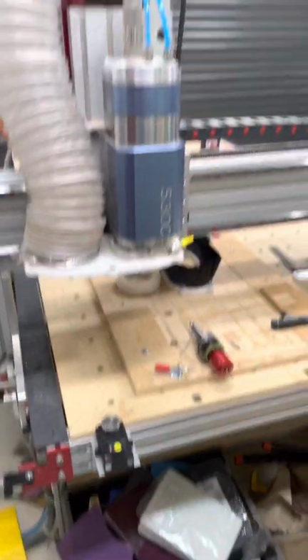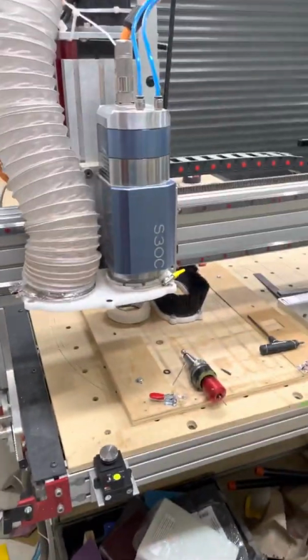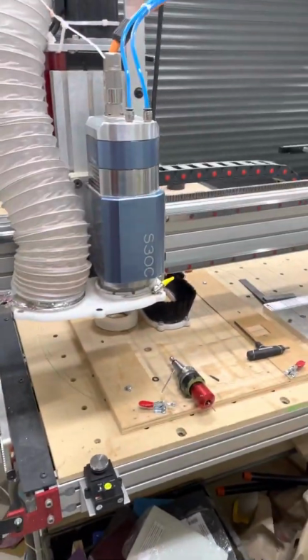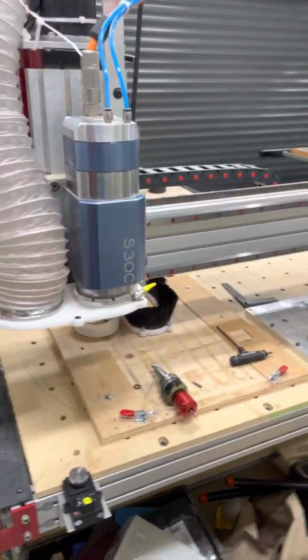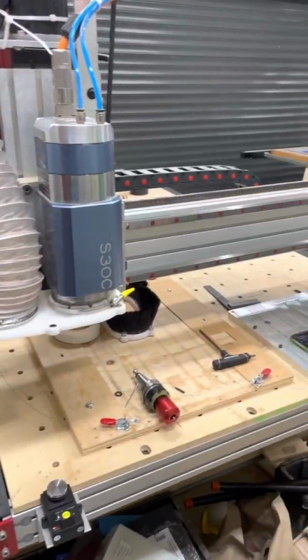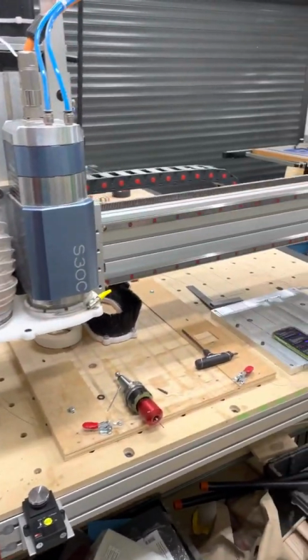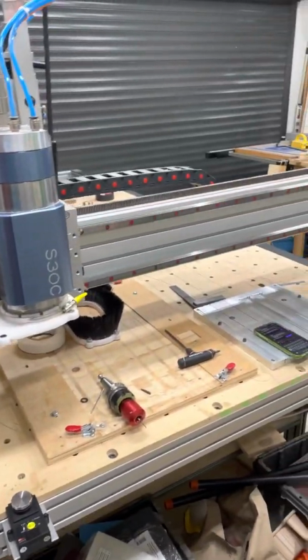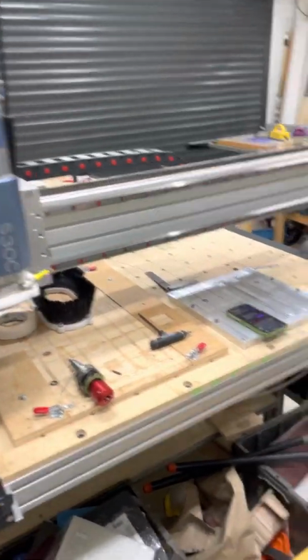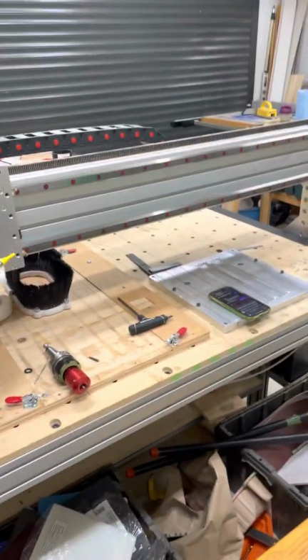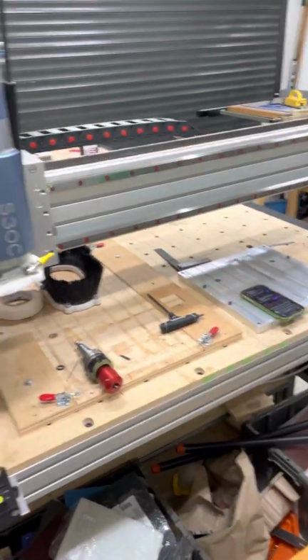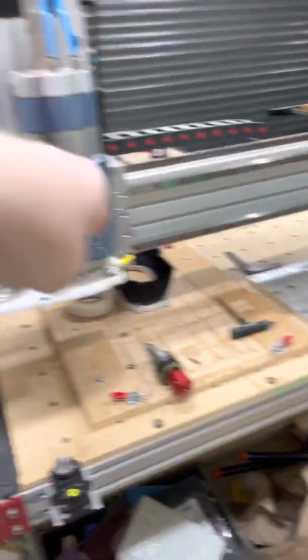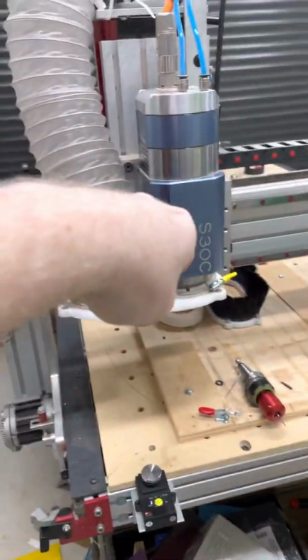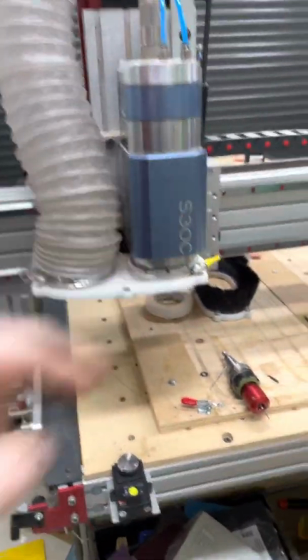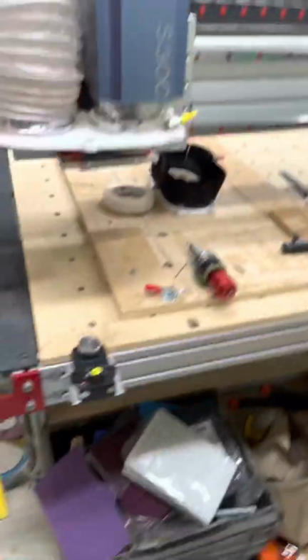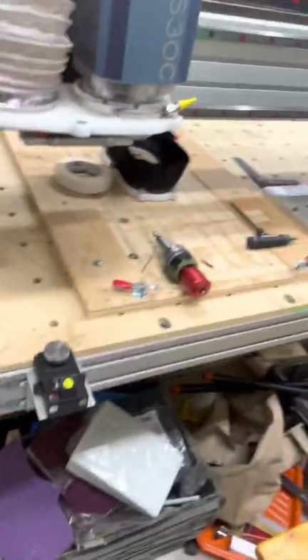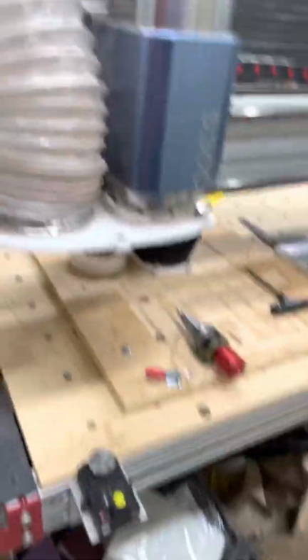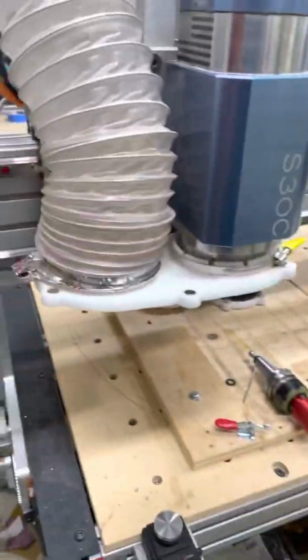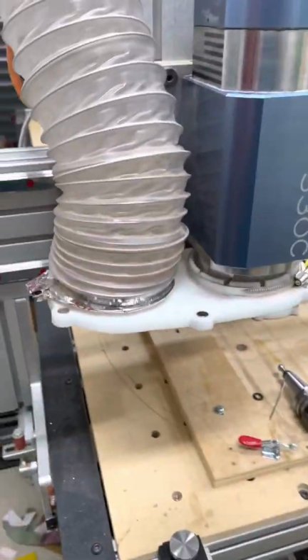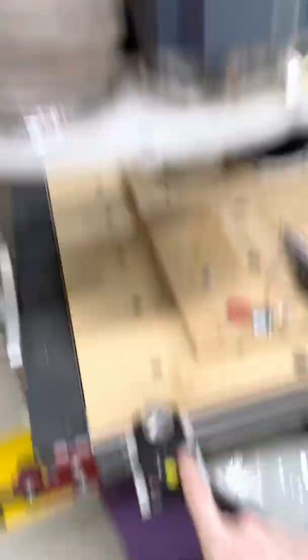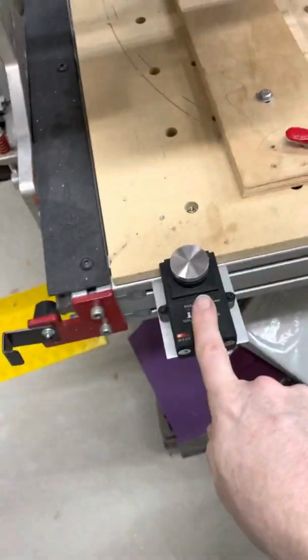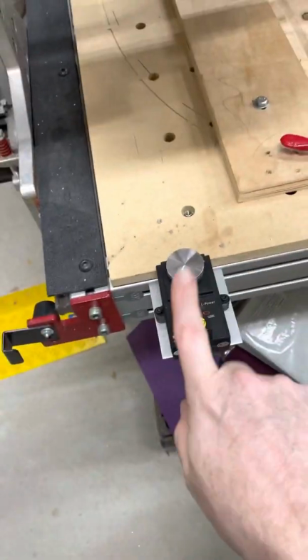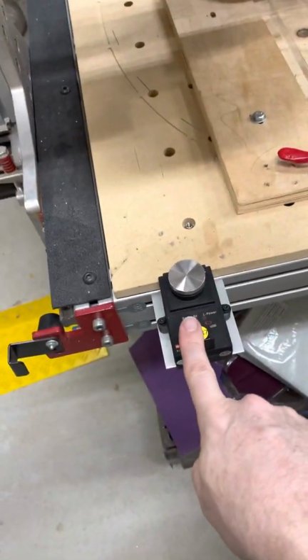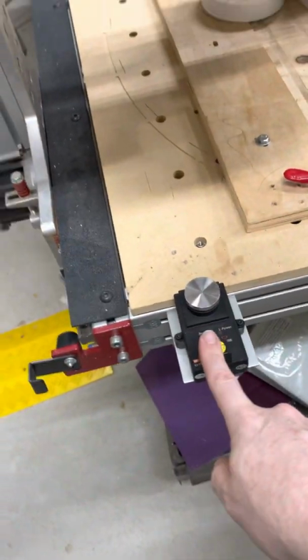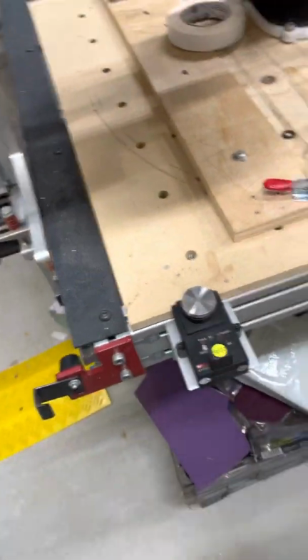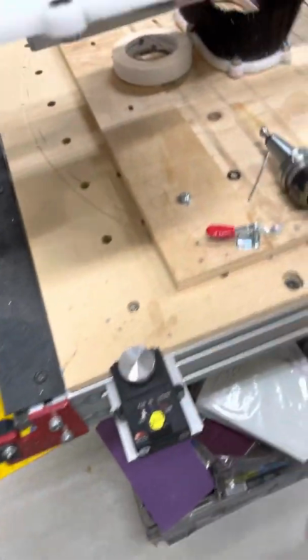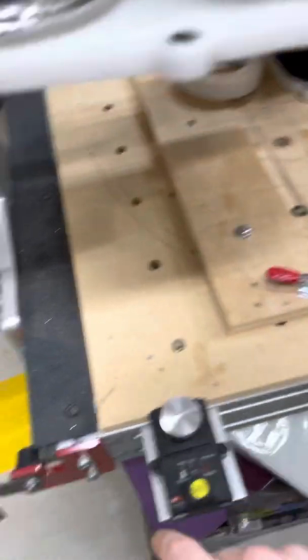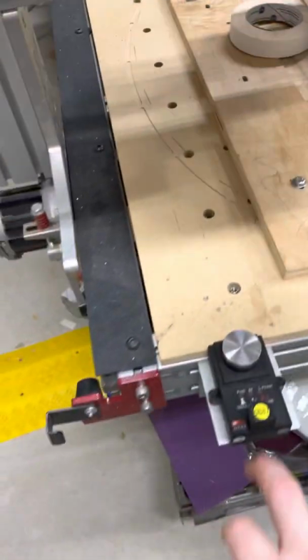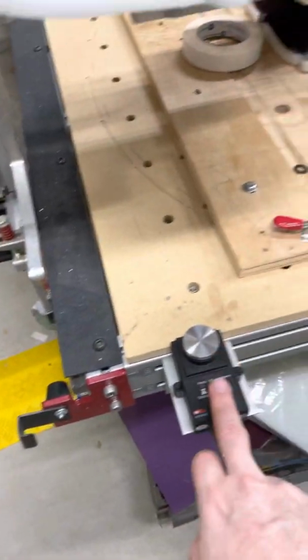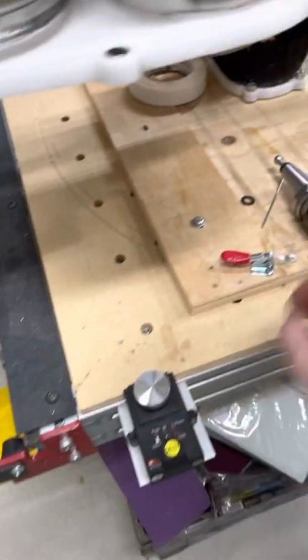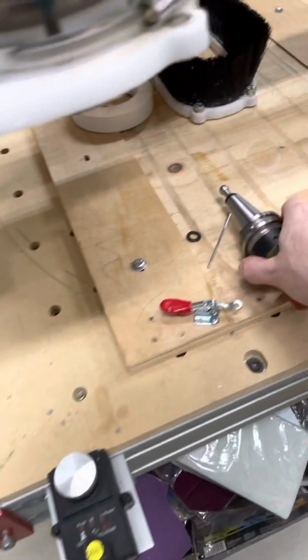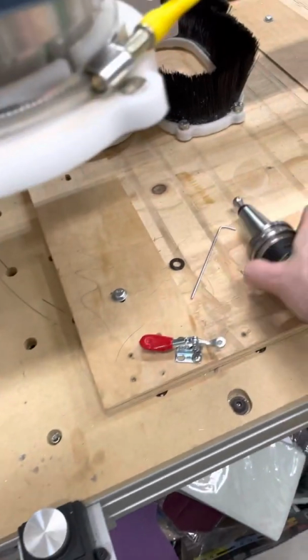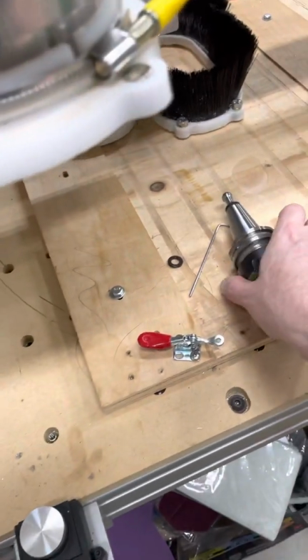So I spent all weekend working on the router. I added a toolsetter and a touch probe.